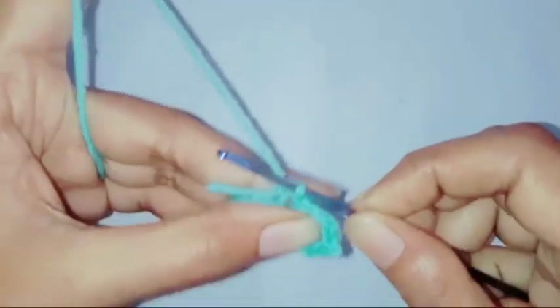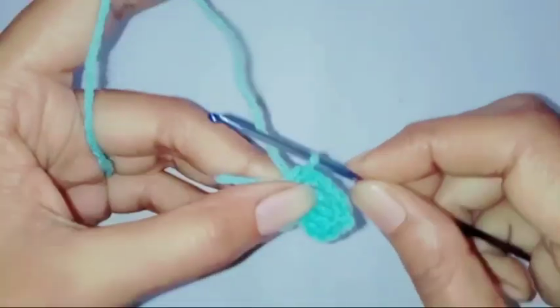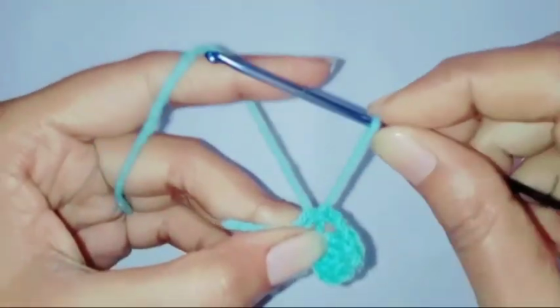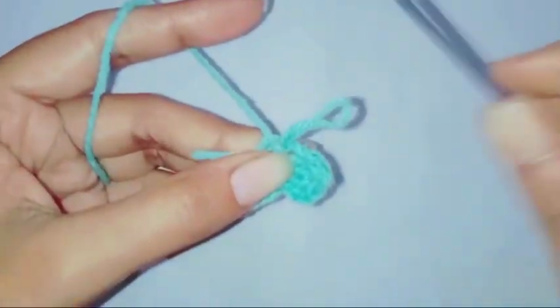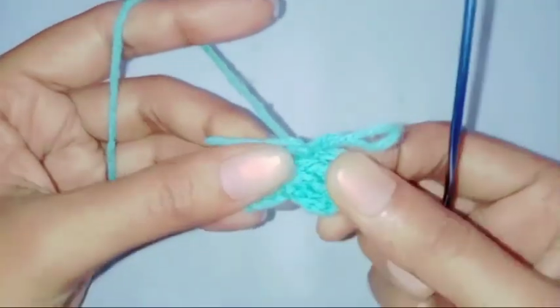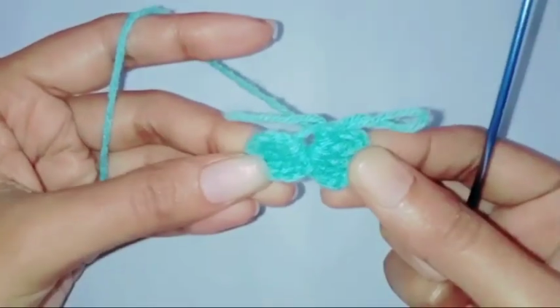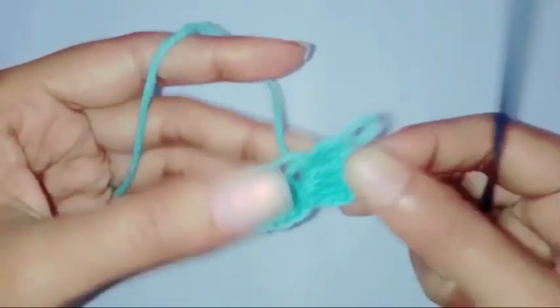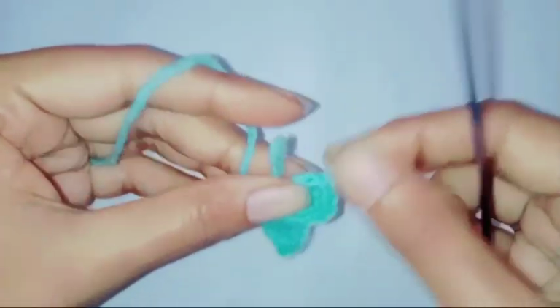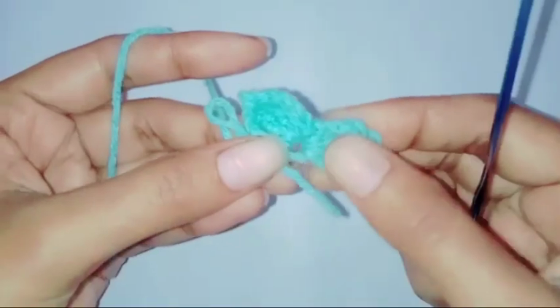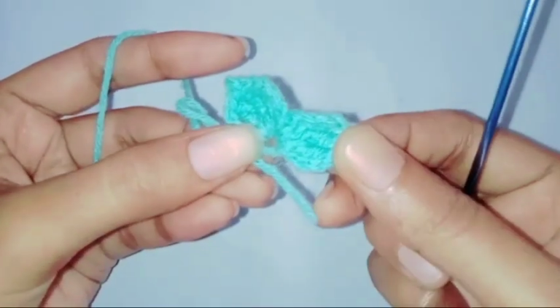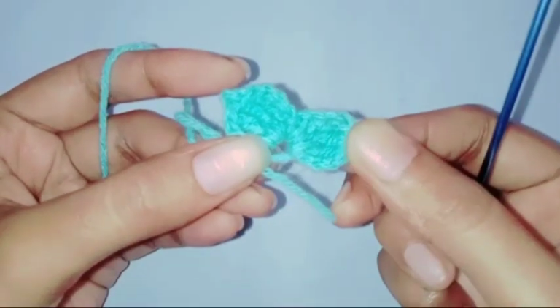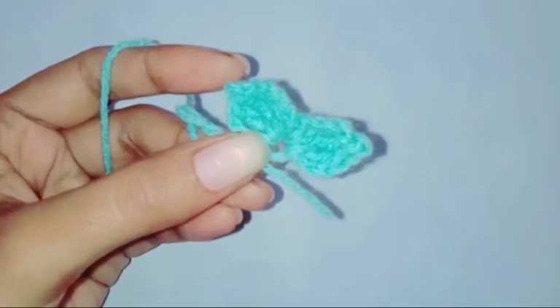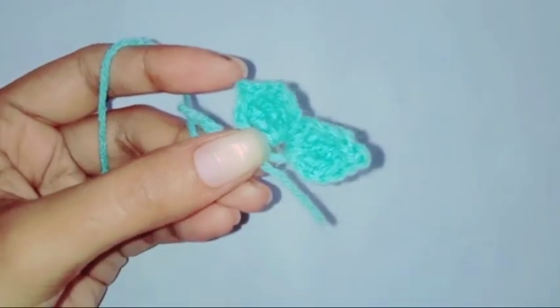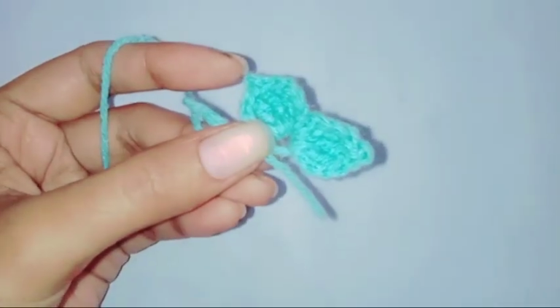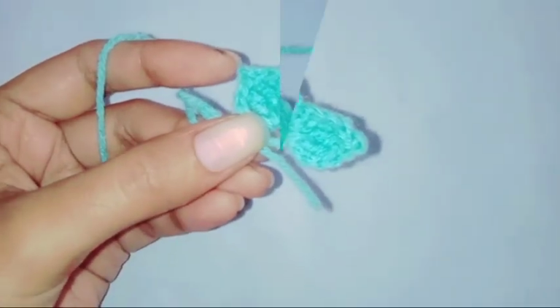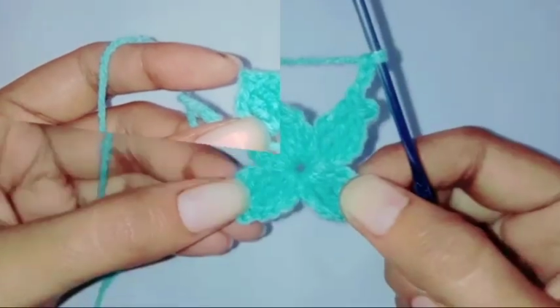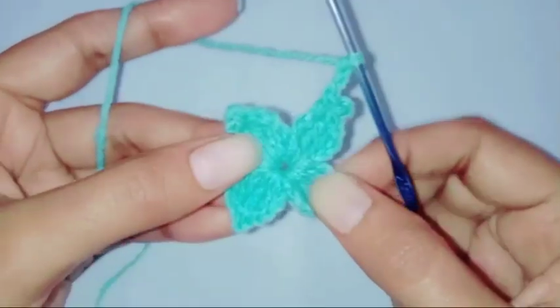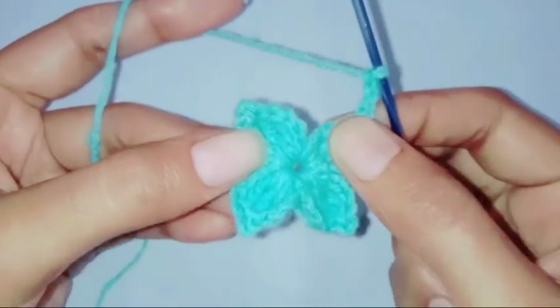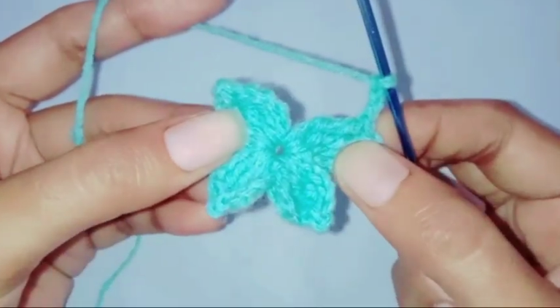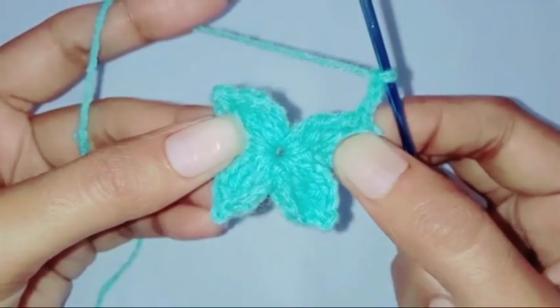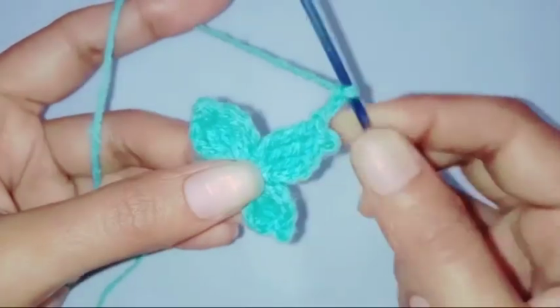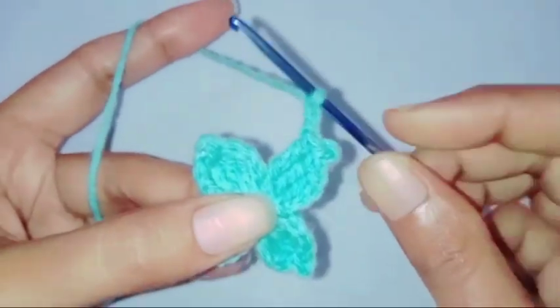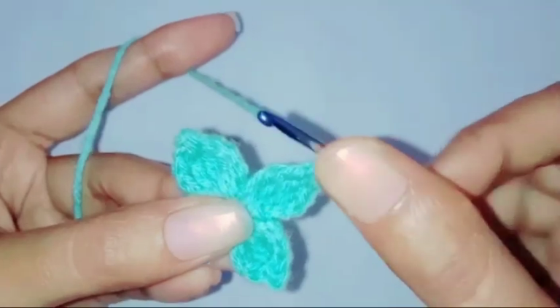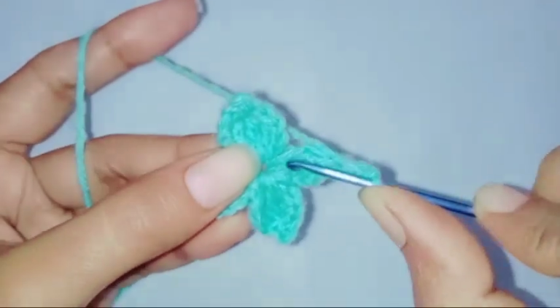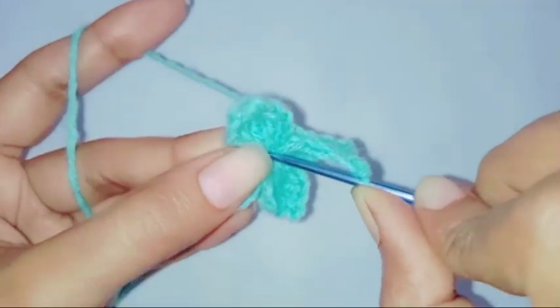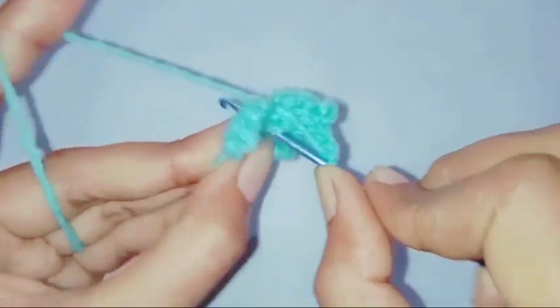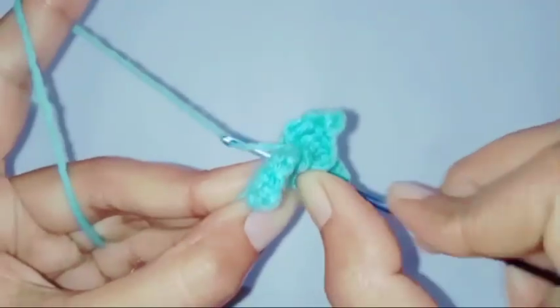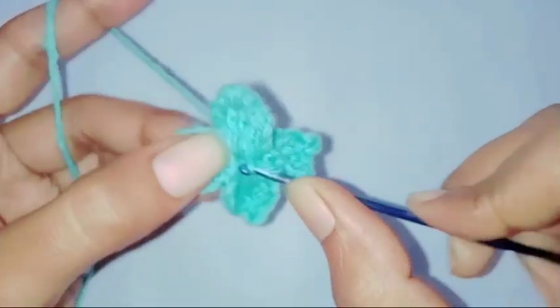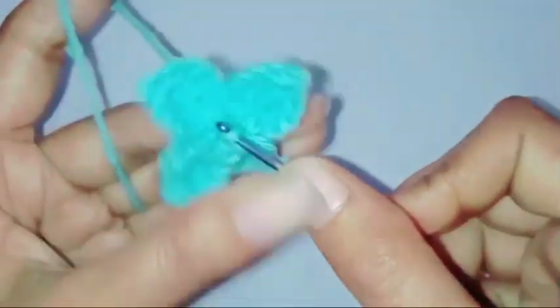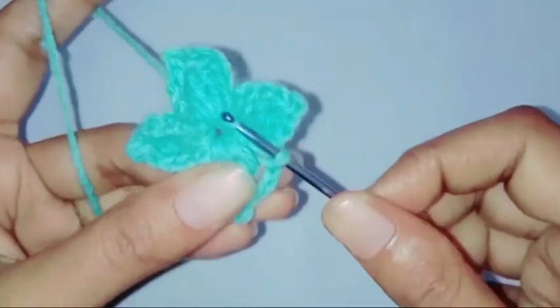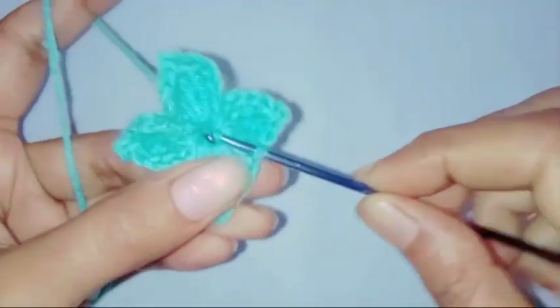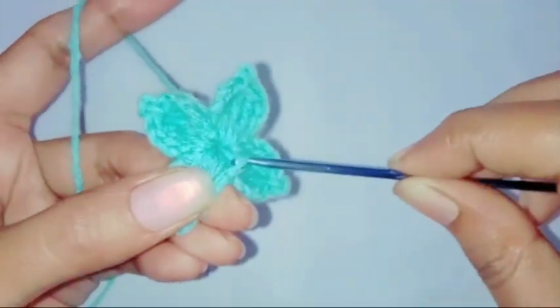Repeat this and complete the other two petals. I have completed all my petals. With chain three on my hook, I'm going to make a slip stitch in the ring.